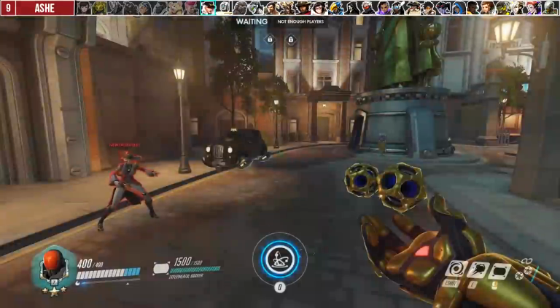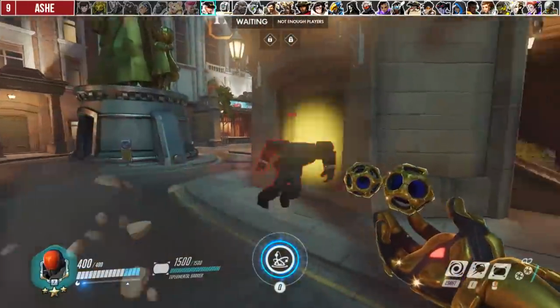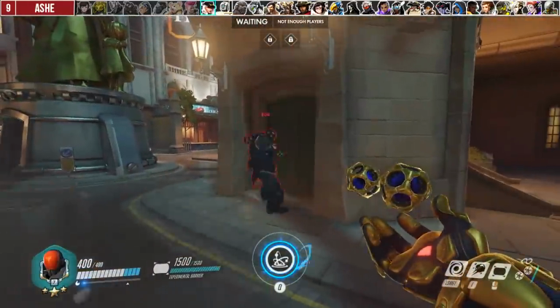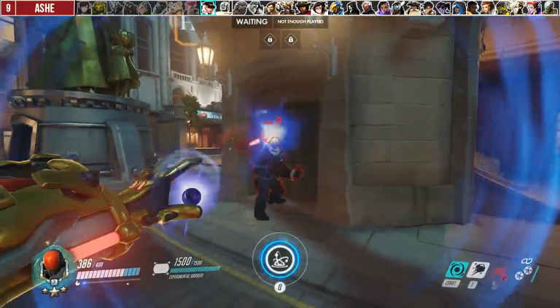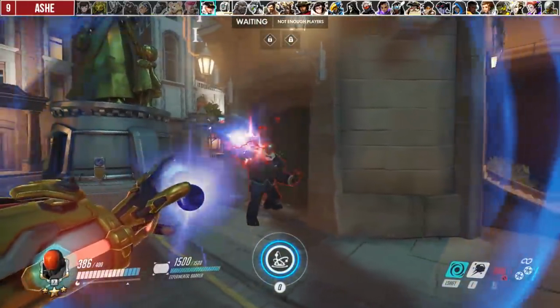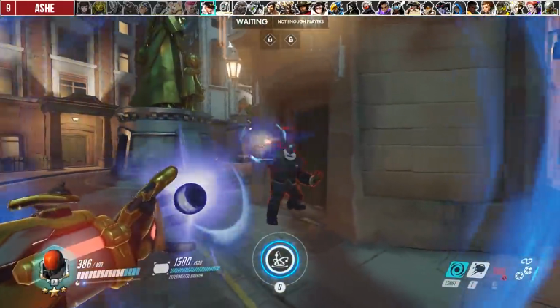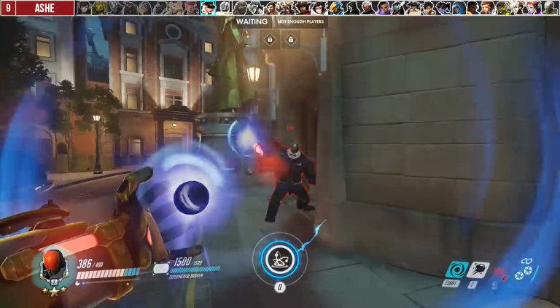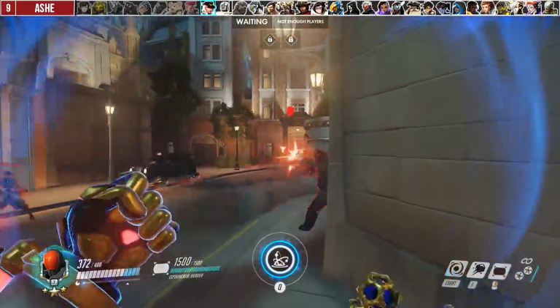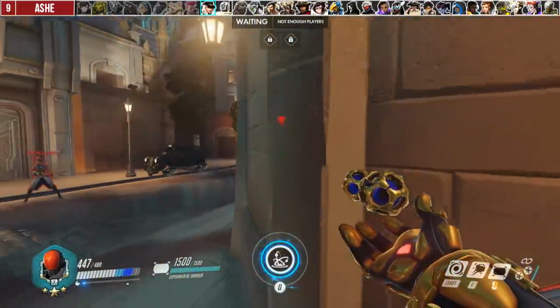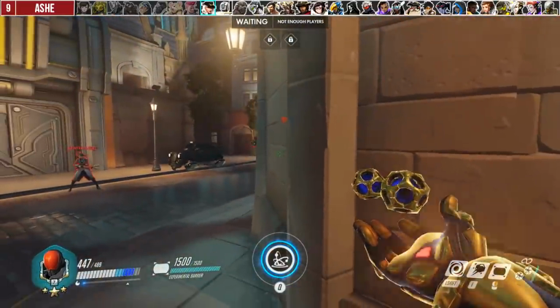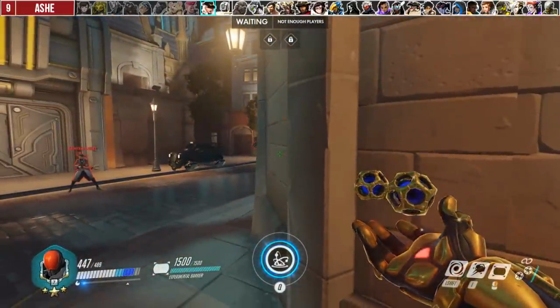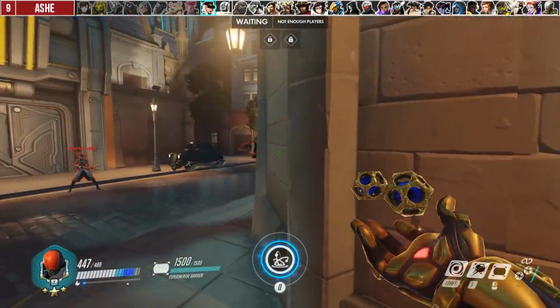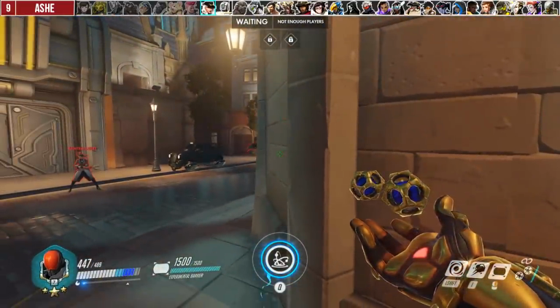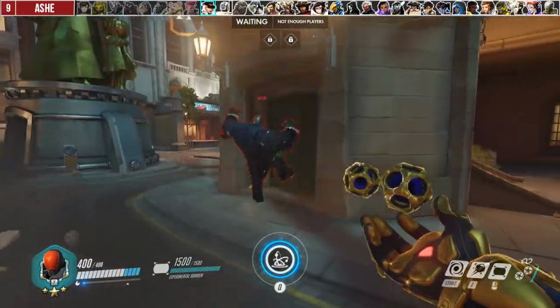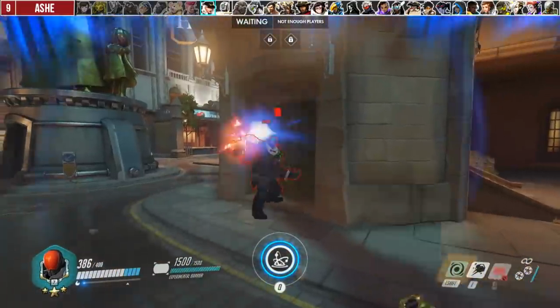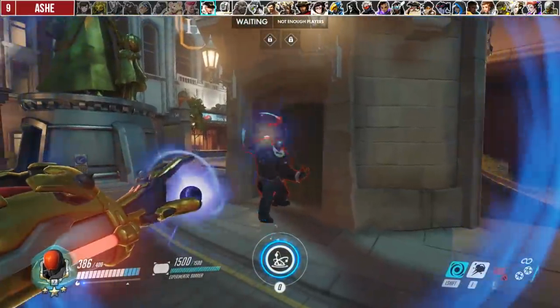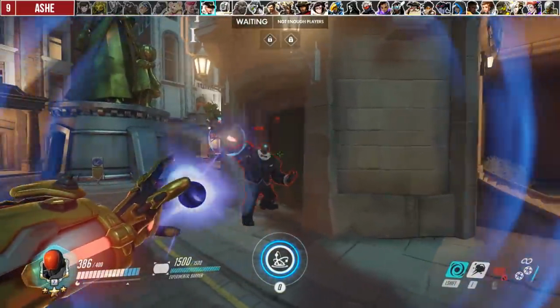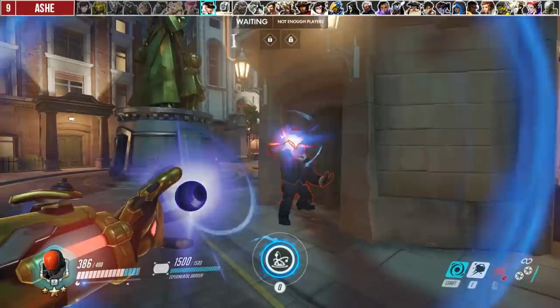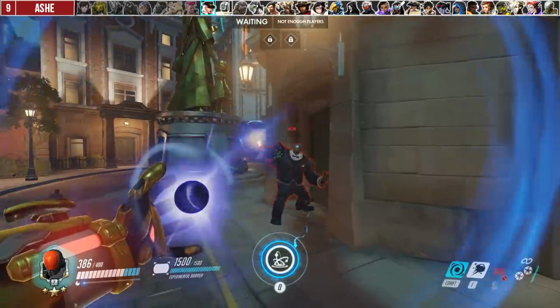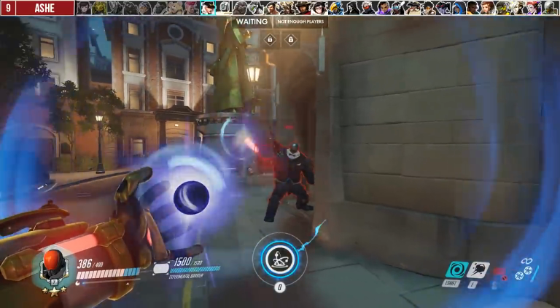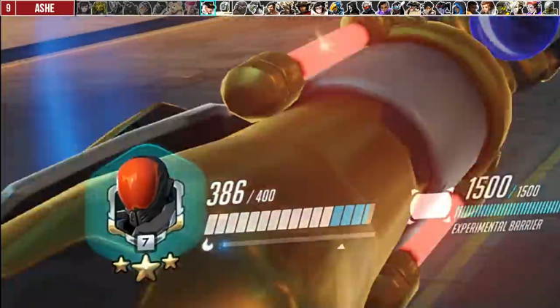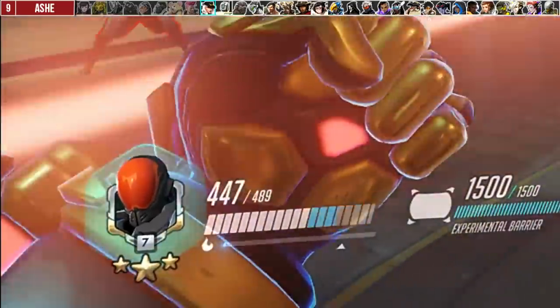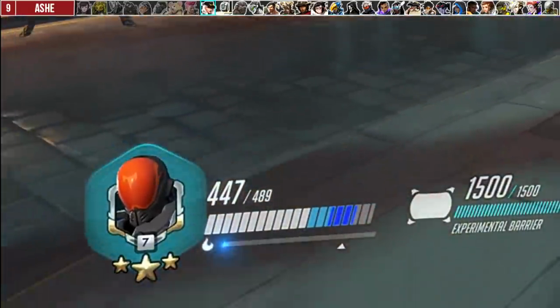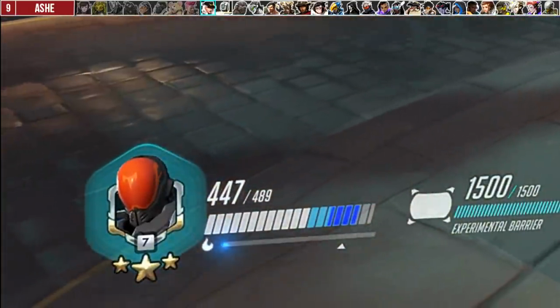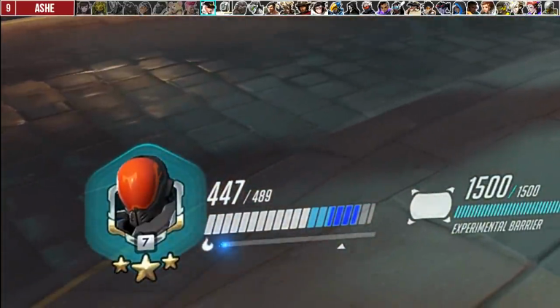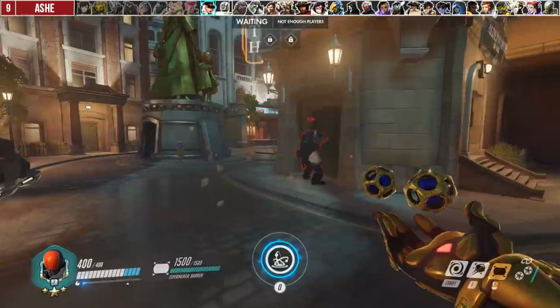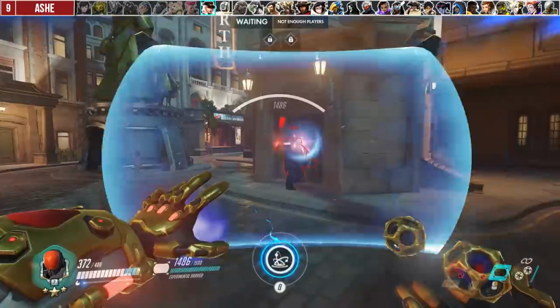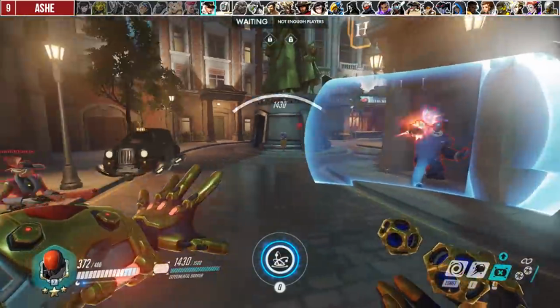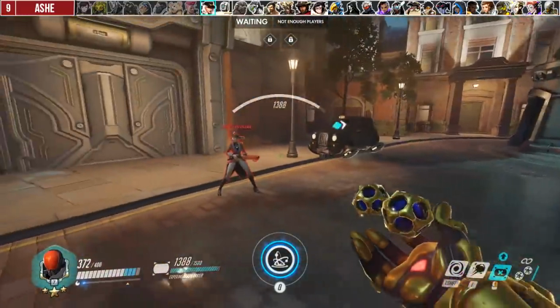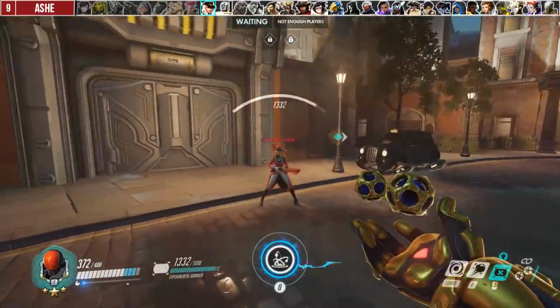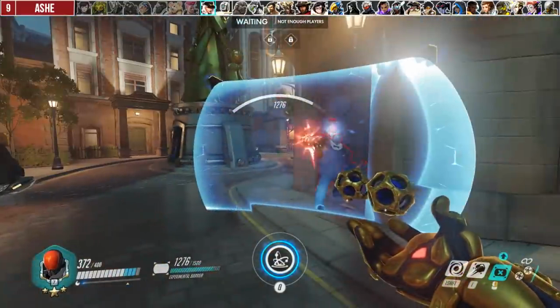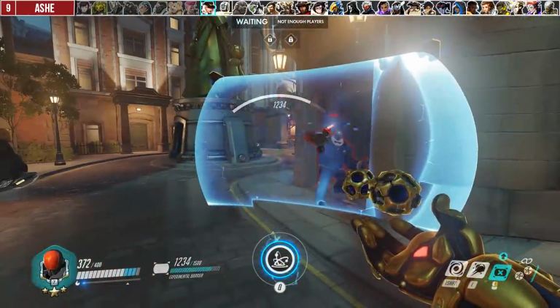Against Ashe, do NOT use Kinetic Grasp against Bob unless absolutely necessary. You expend a 13 second cooldown, you're AFK for 2 seconds, and you get basically no shields in return. It's much better to just block him with your Experimental Barrier.